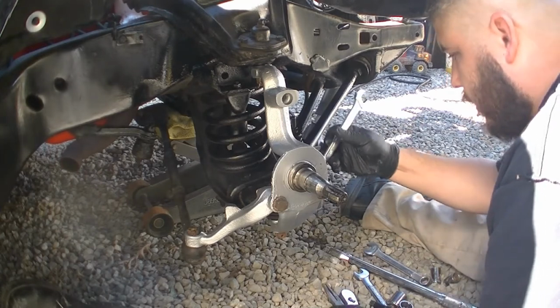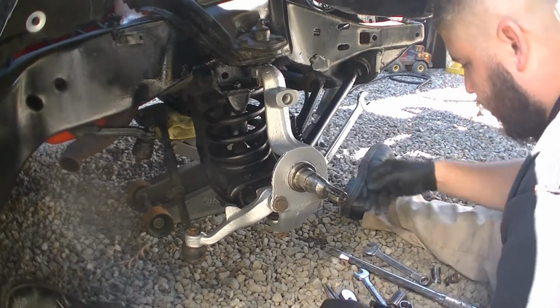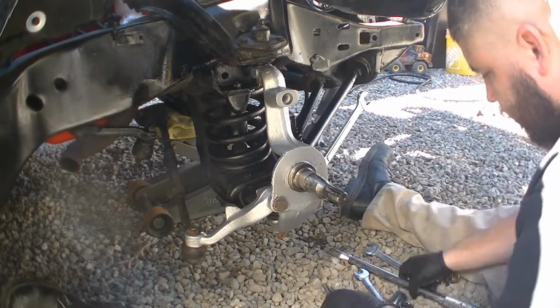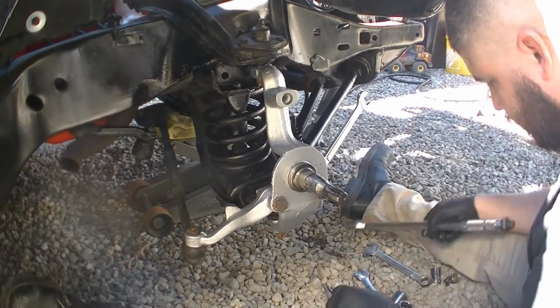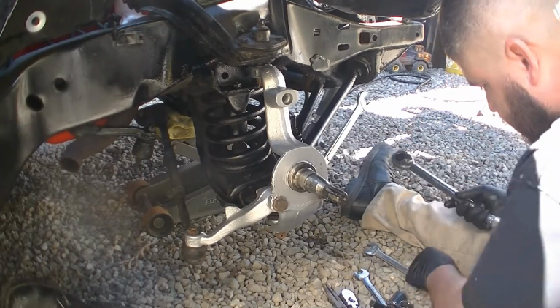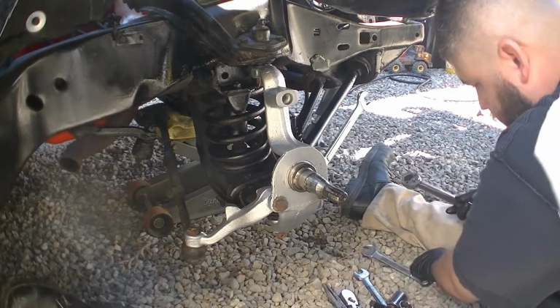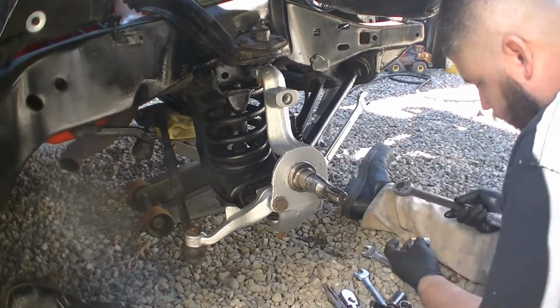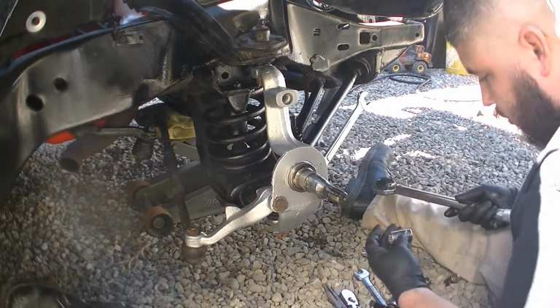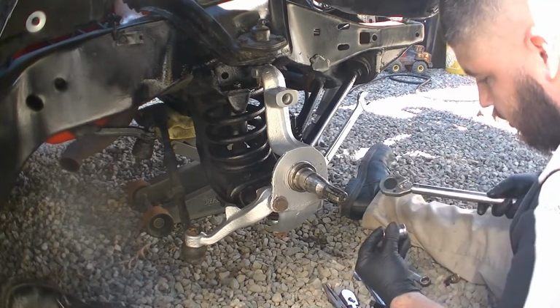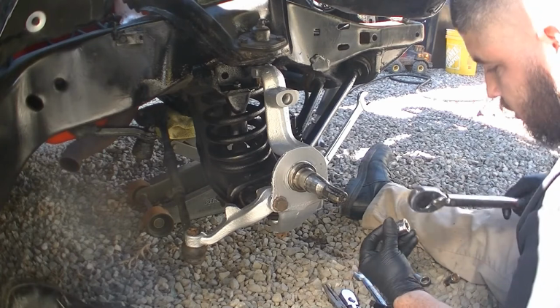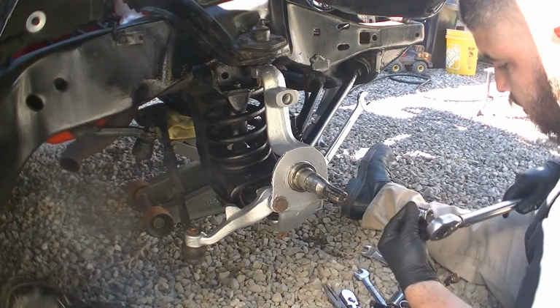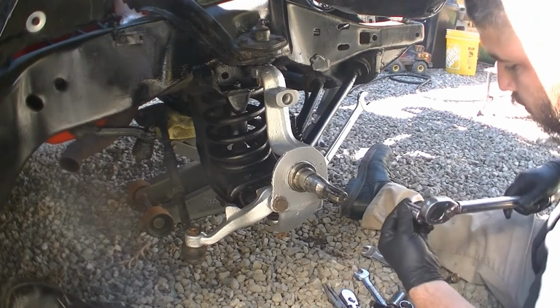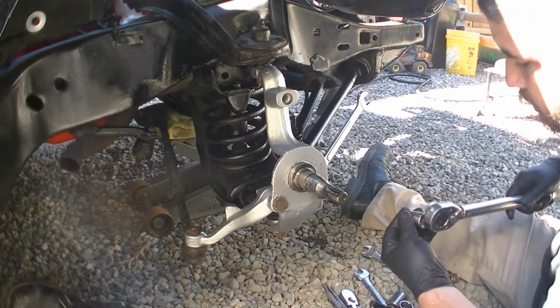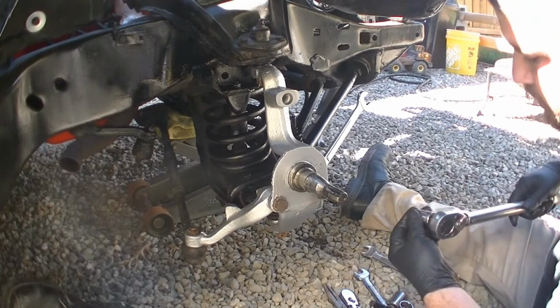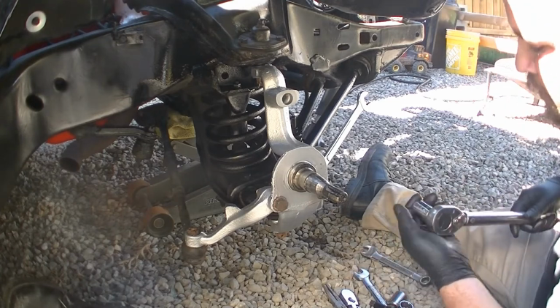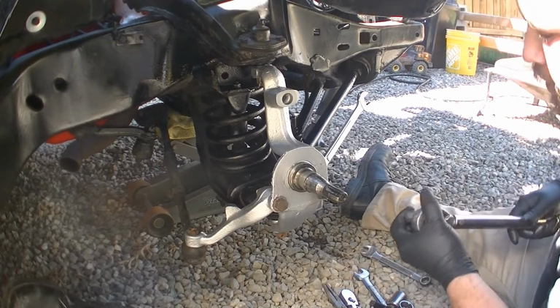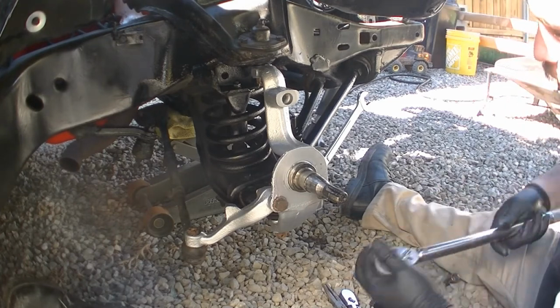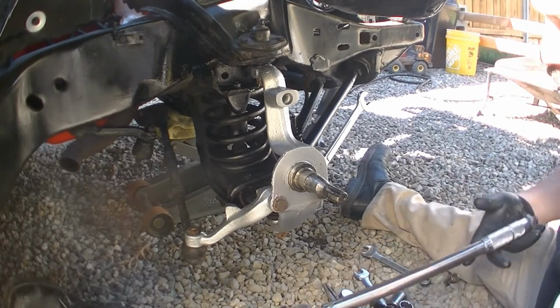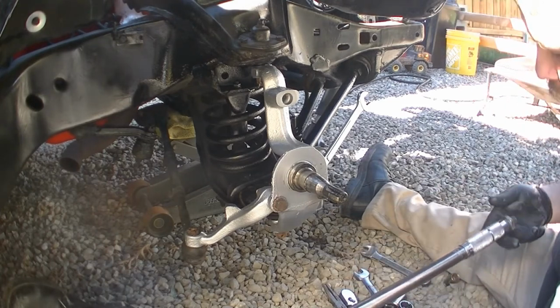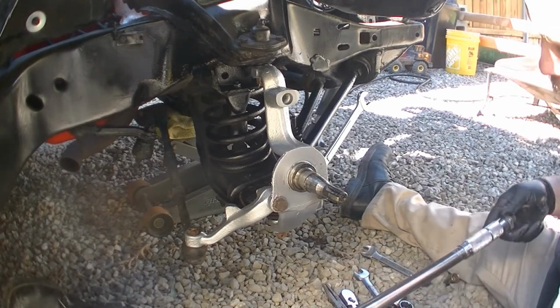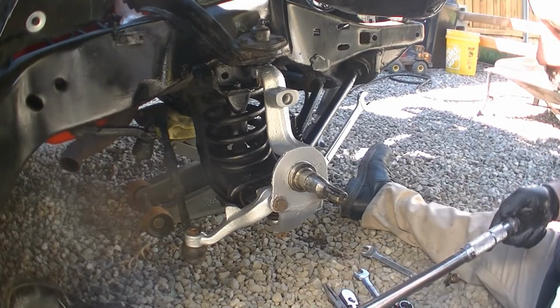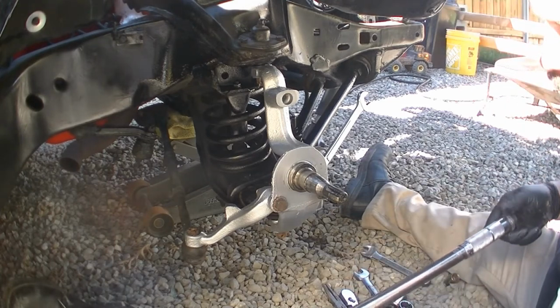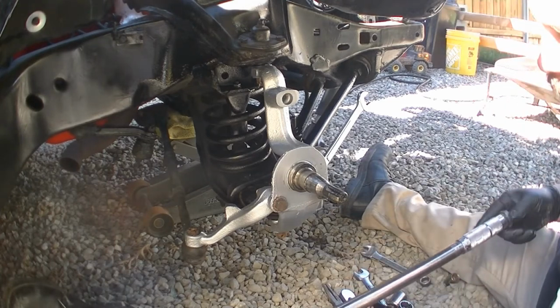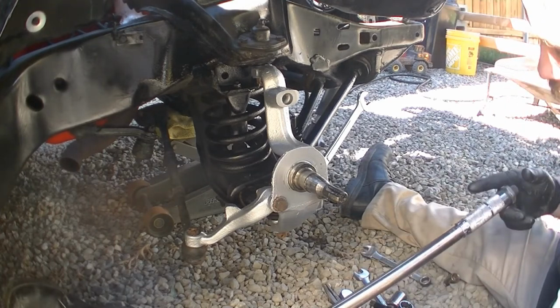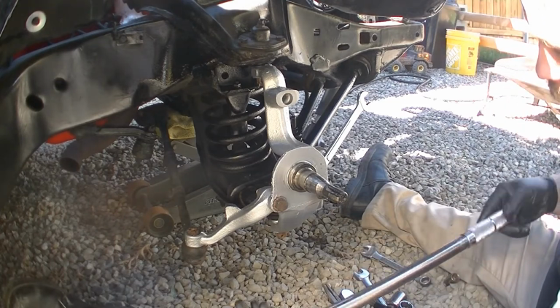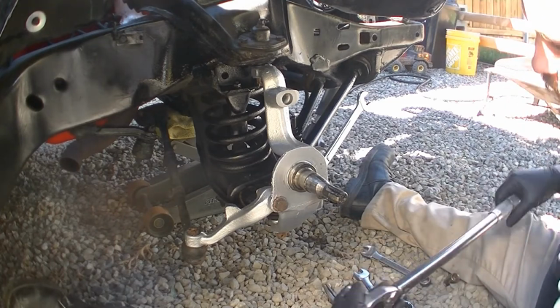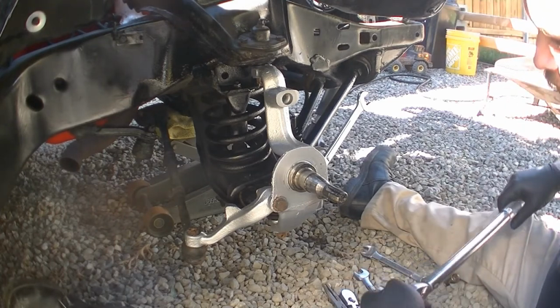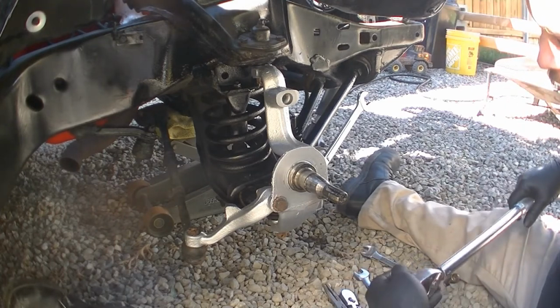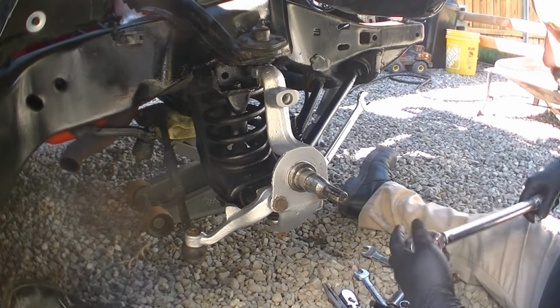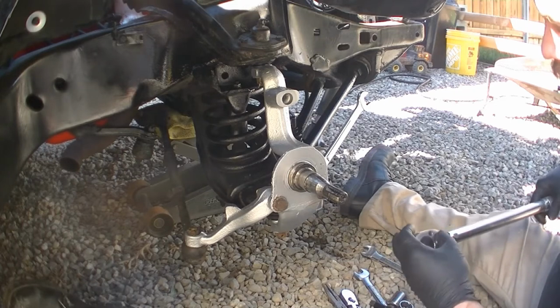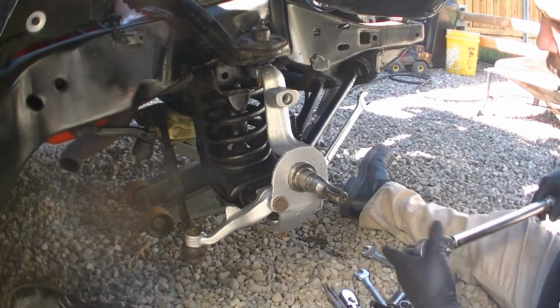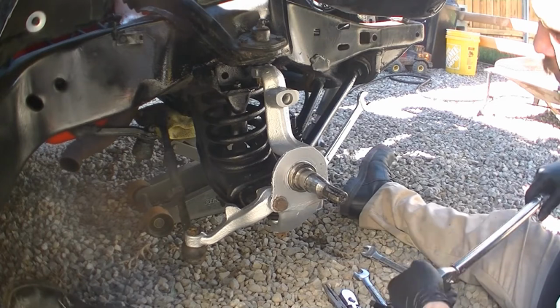Three quarters. I know you're not supposed to loosen anything up with a torque wrench, but oh well. This is my whatever one.